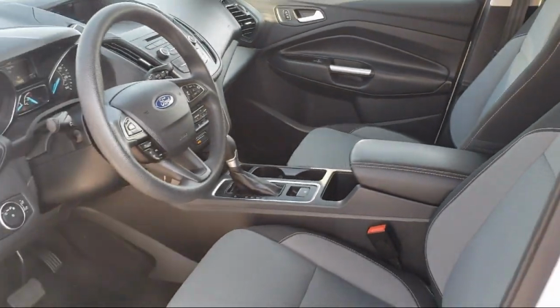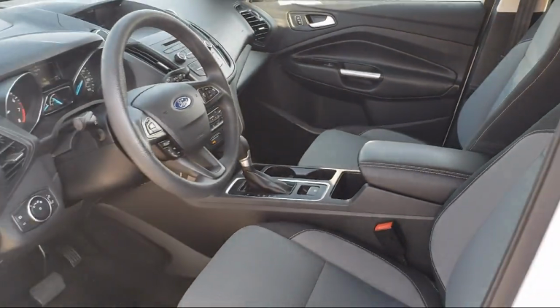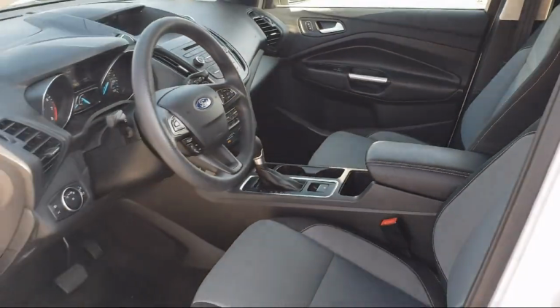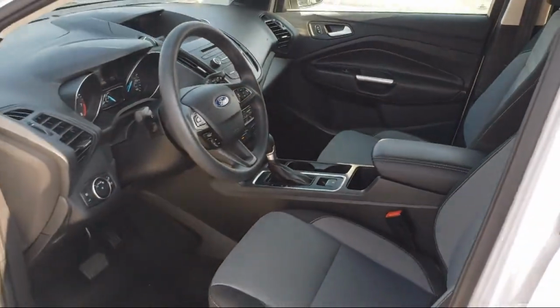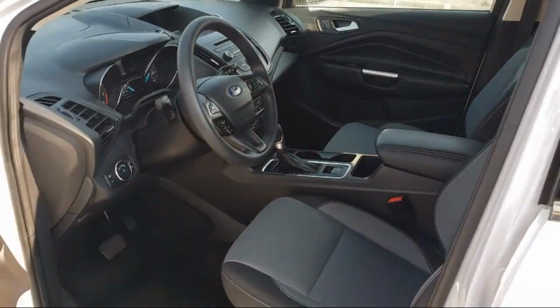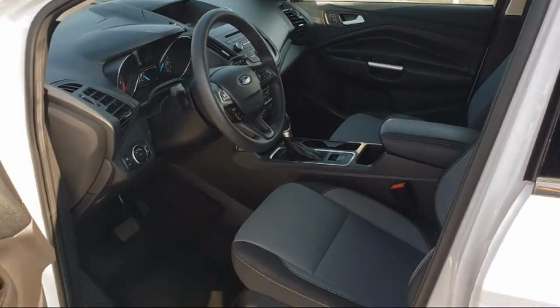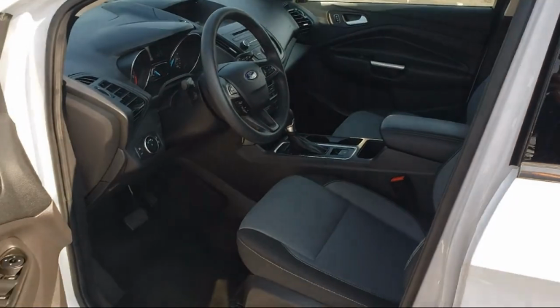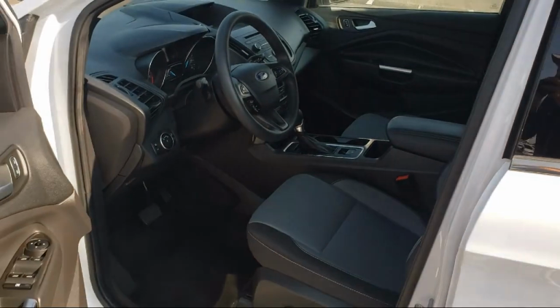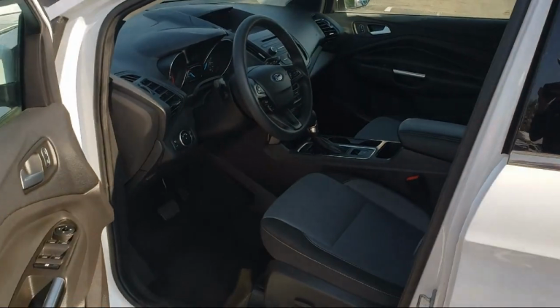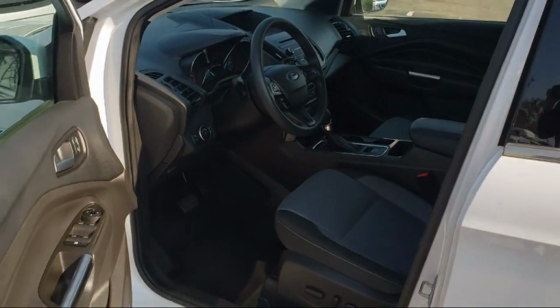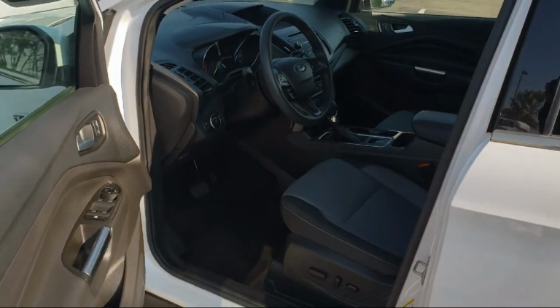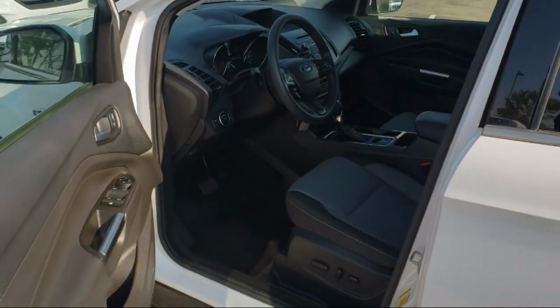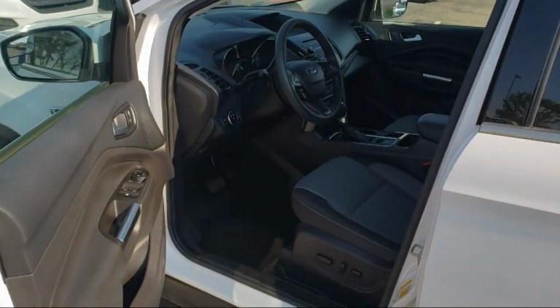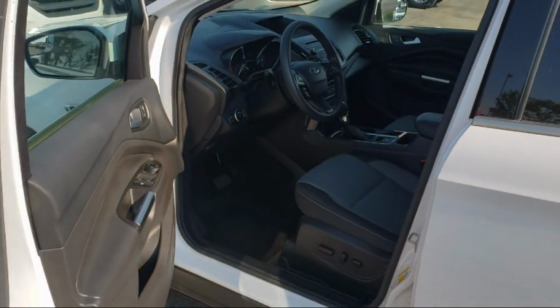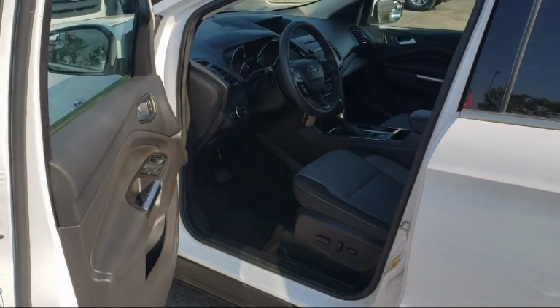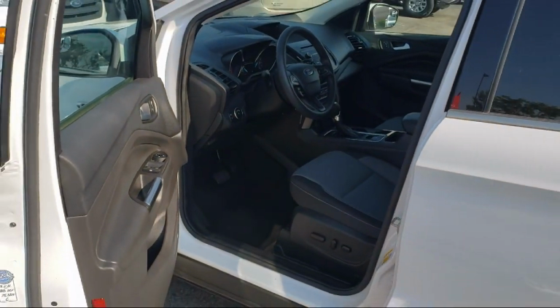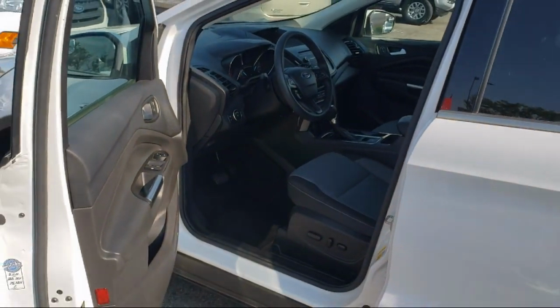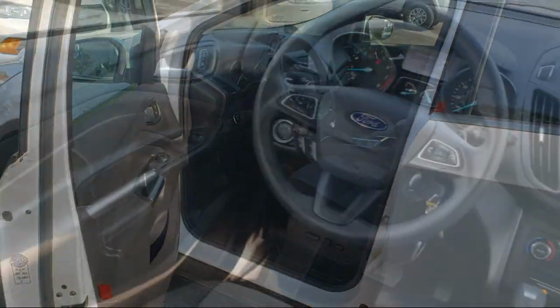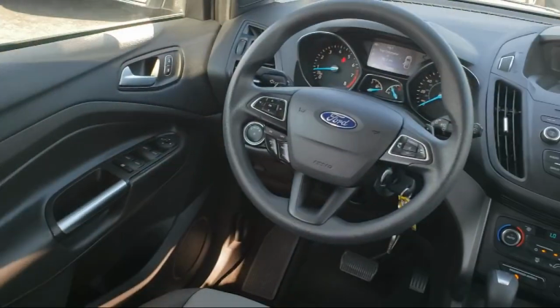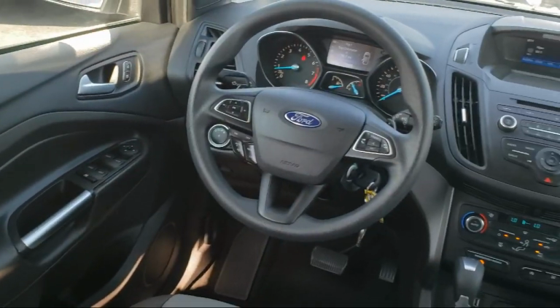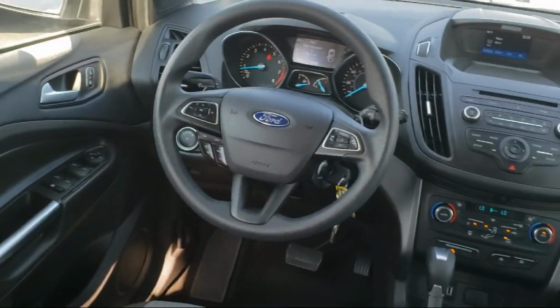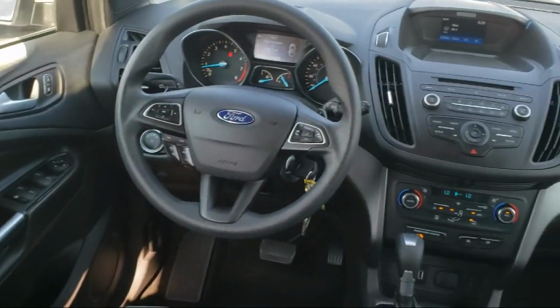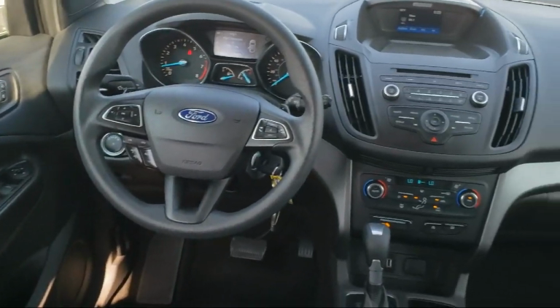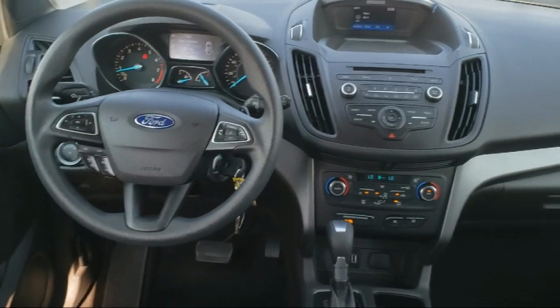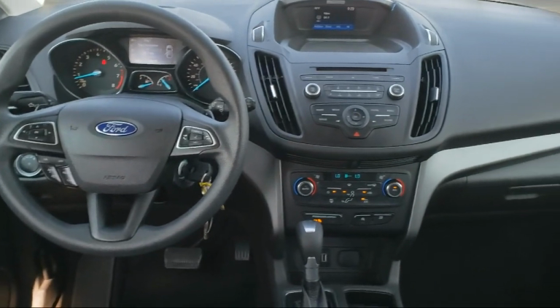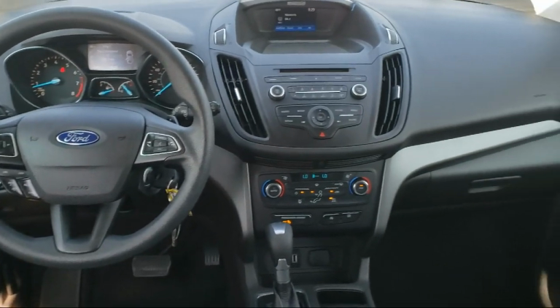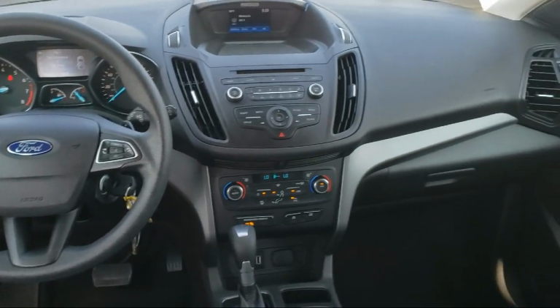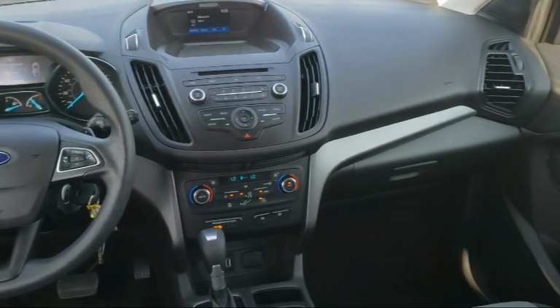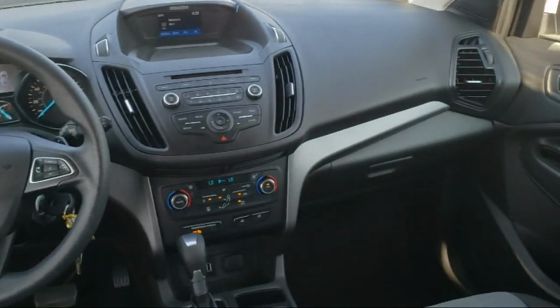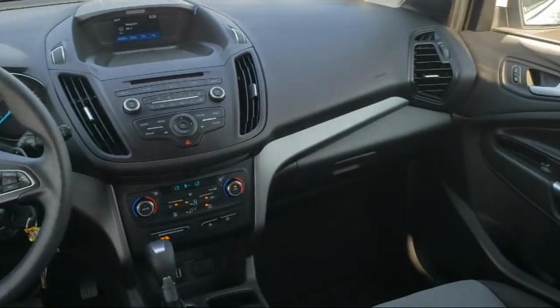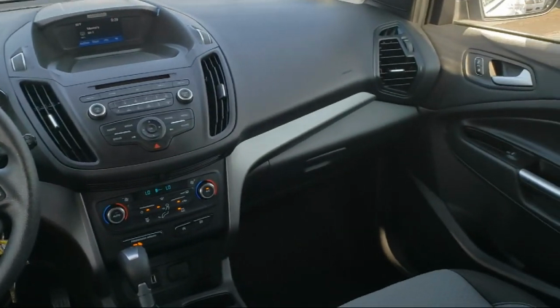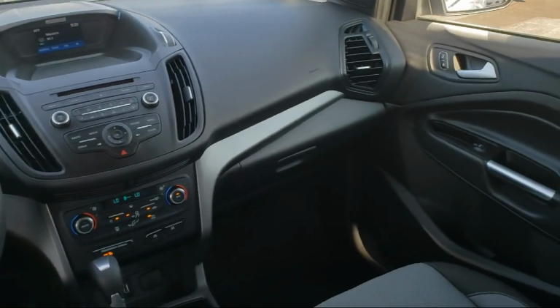Here at Don Chalmers Ford, every vehicle we offer at our dealership in Rio Rancho exceeds our strict standards for quality, reliability, and performance.